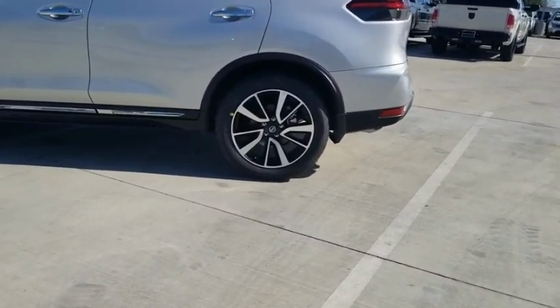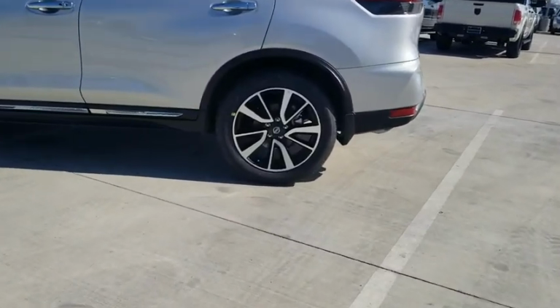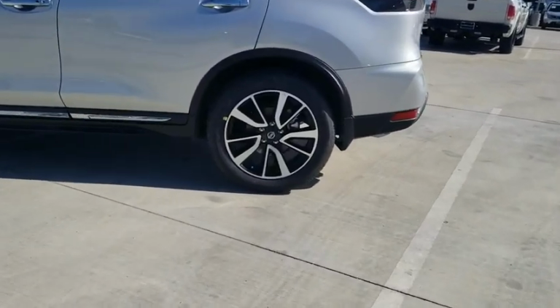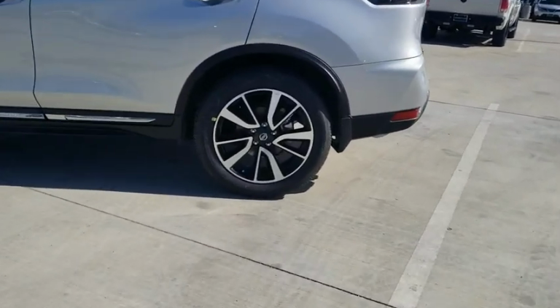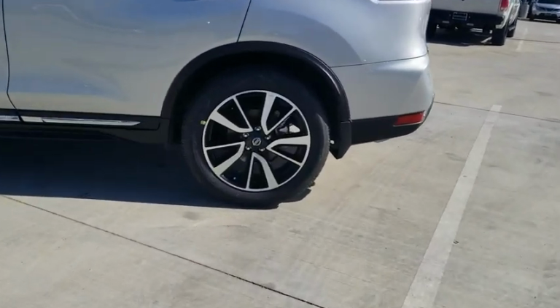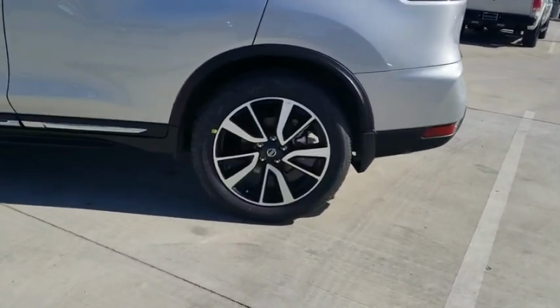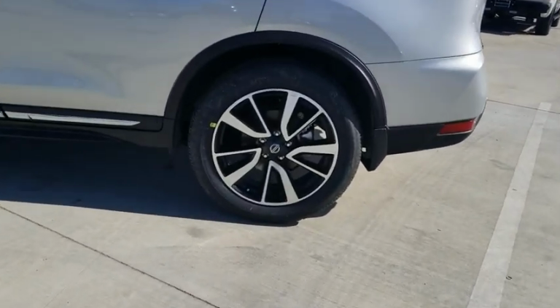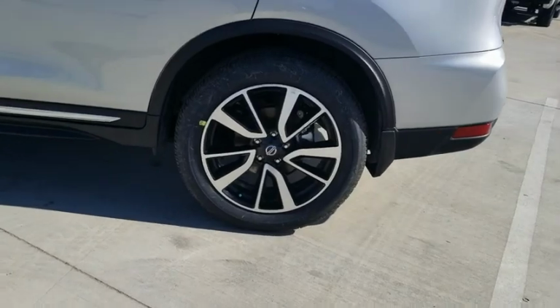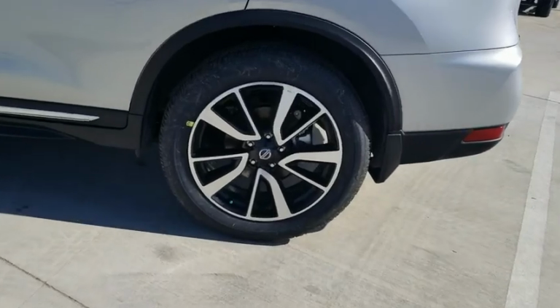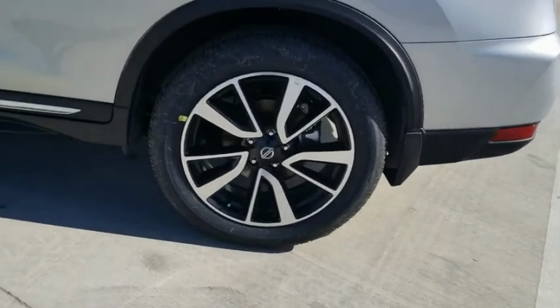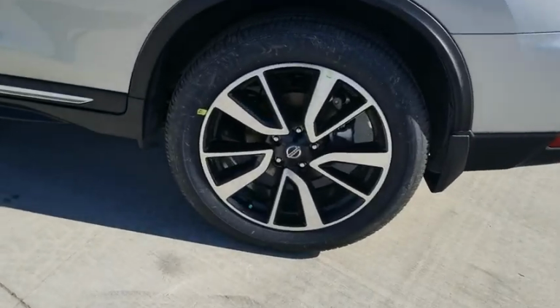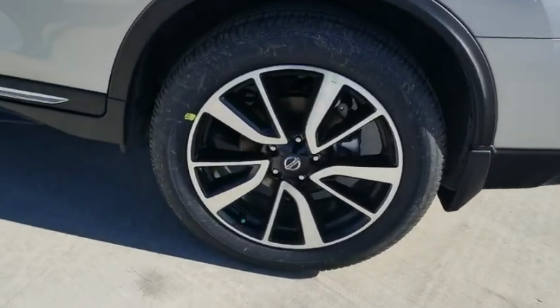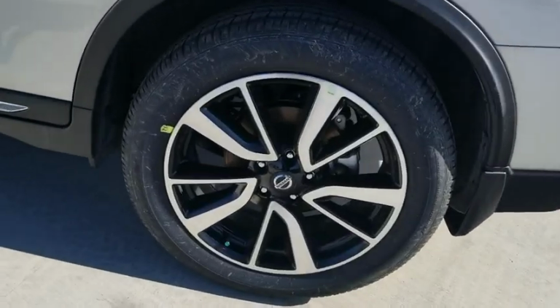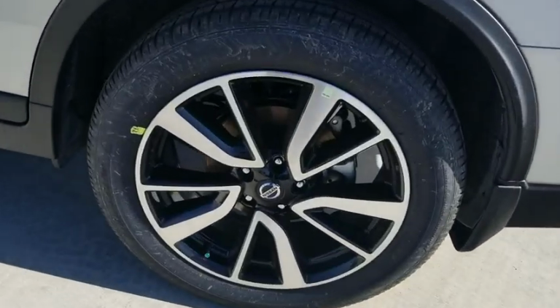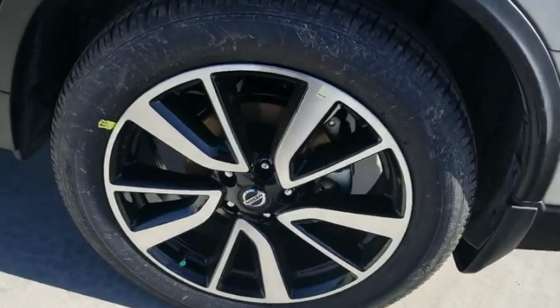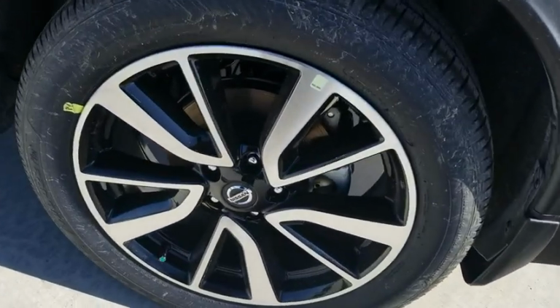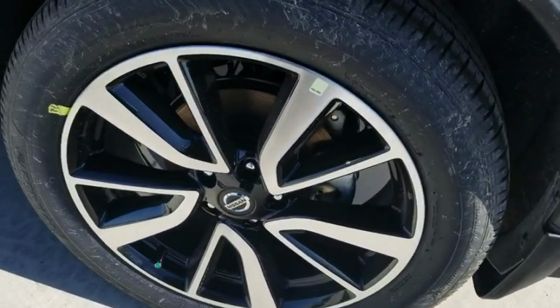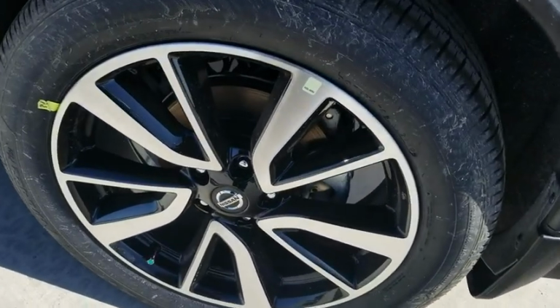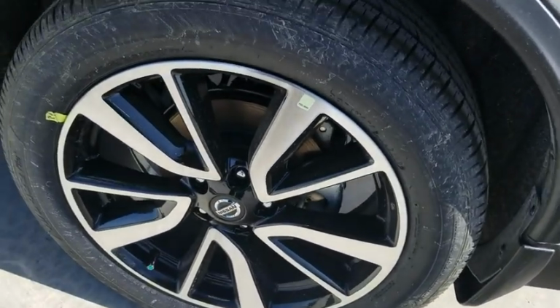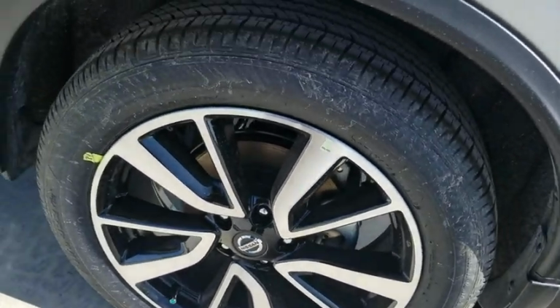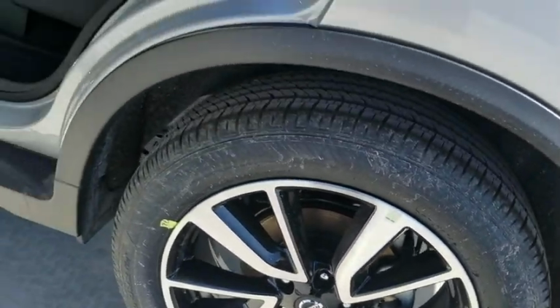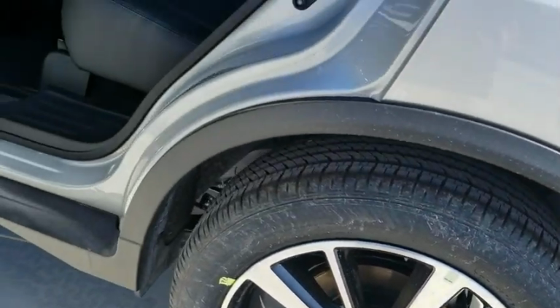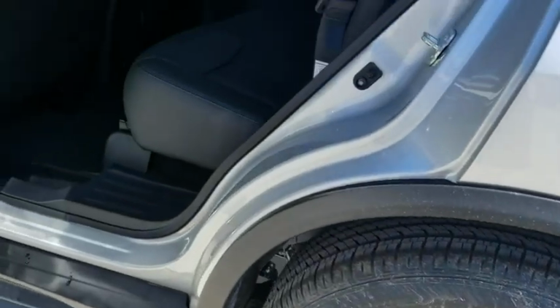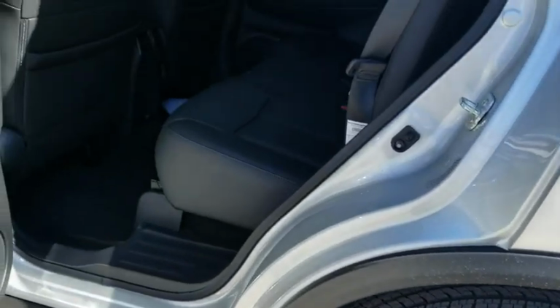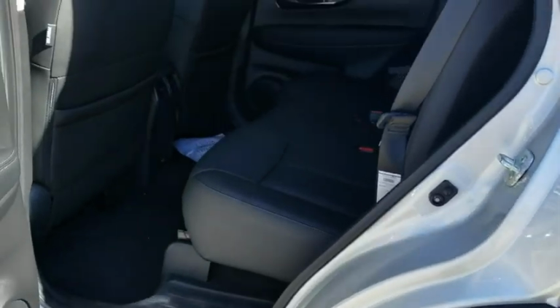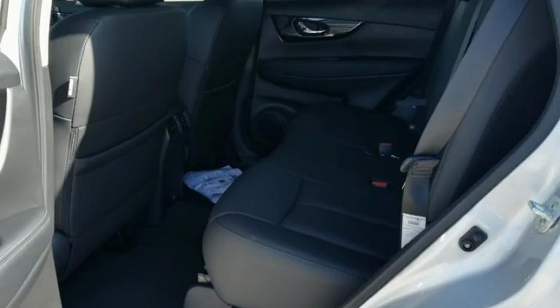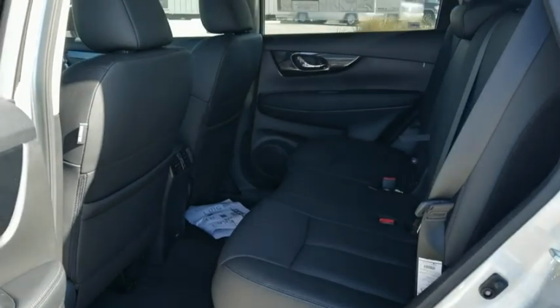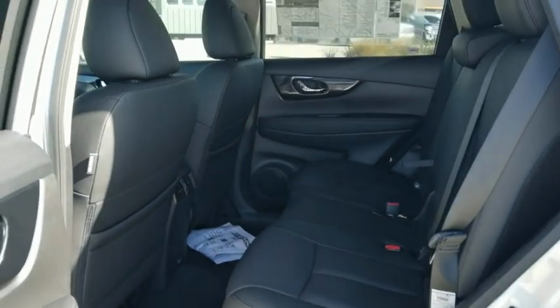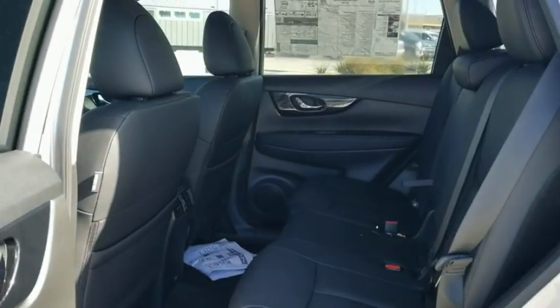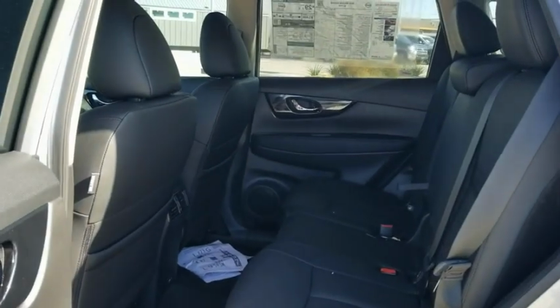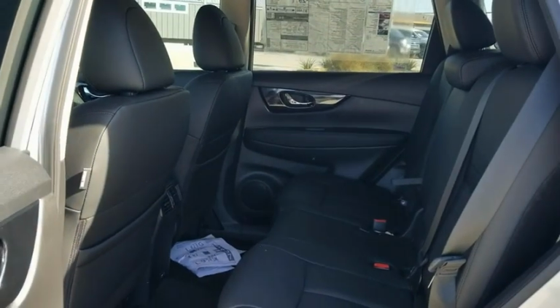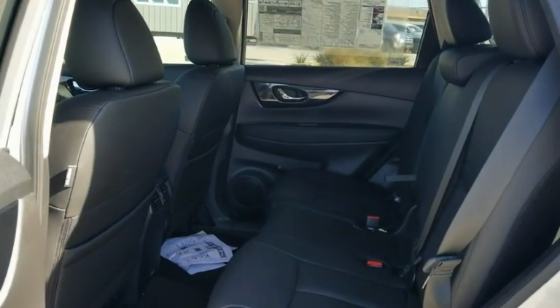LED headlights, Bose sound system, traction control, power passenger seat, power liftgate, navigation system, dual airbags, Bluetooth.